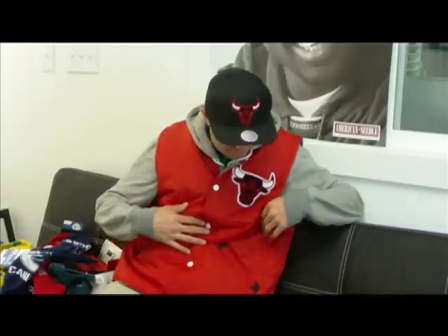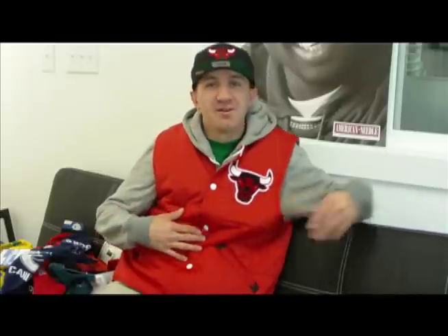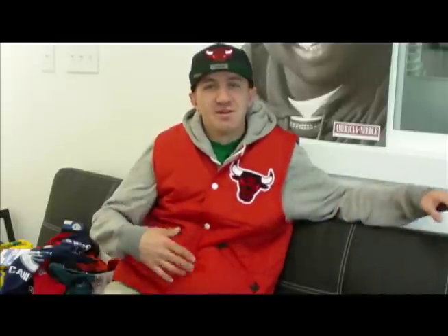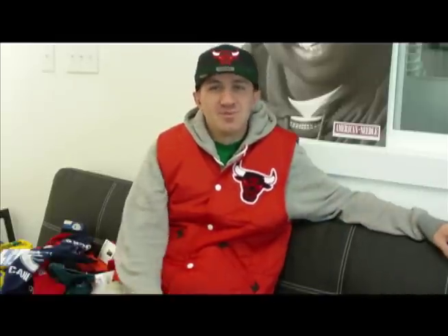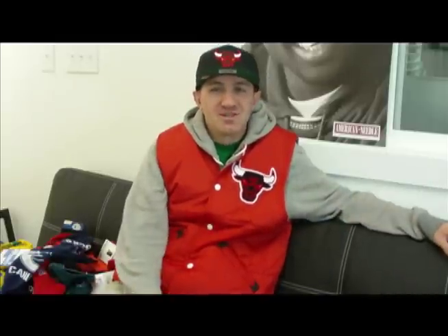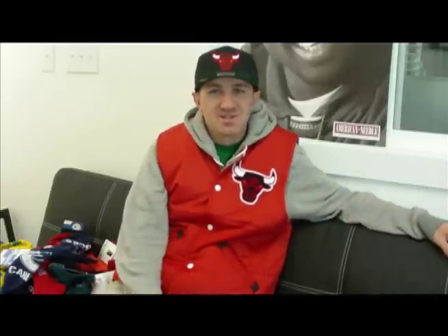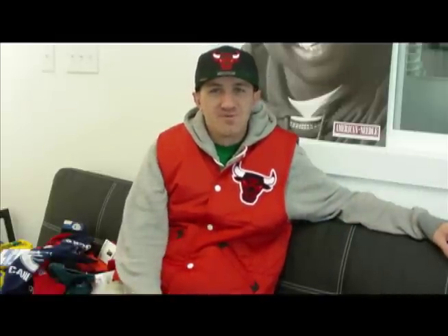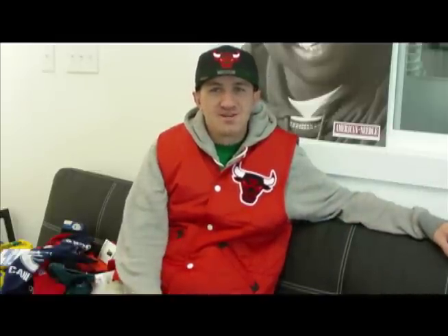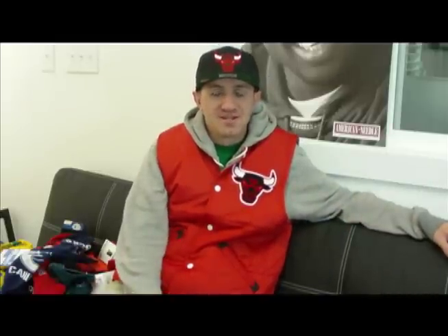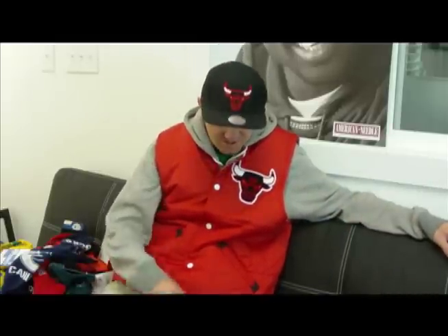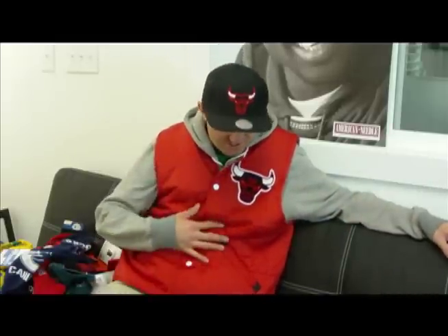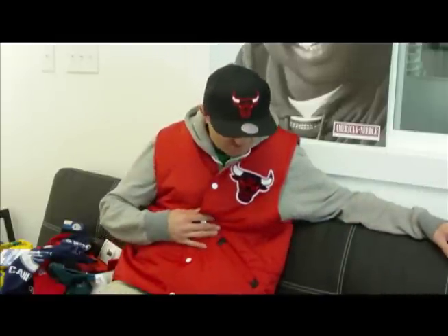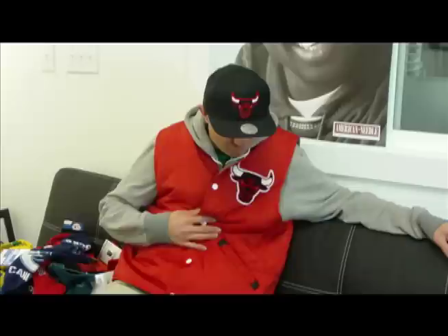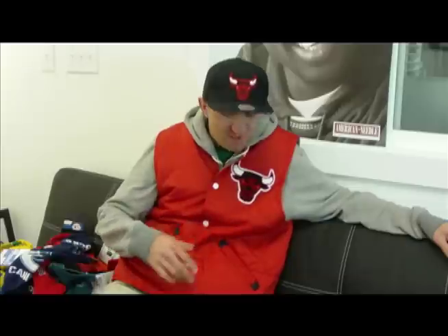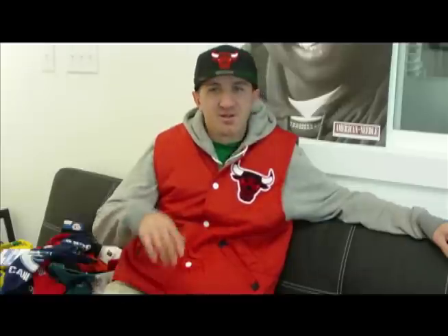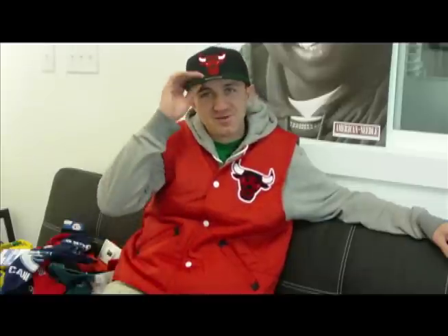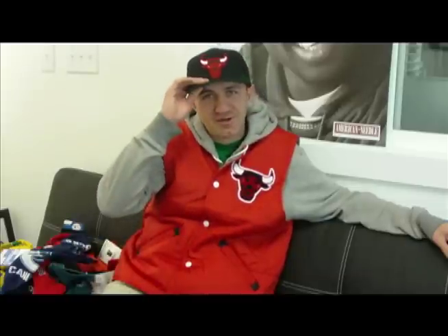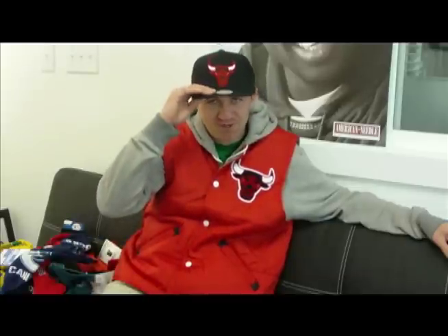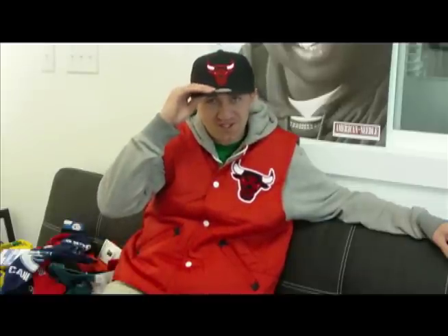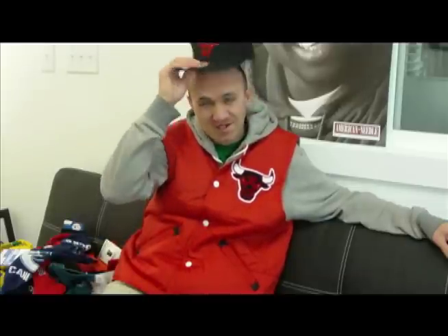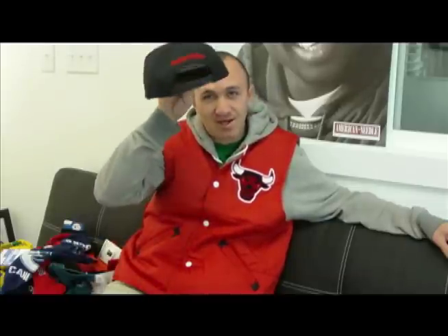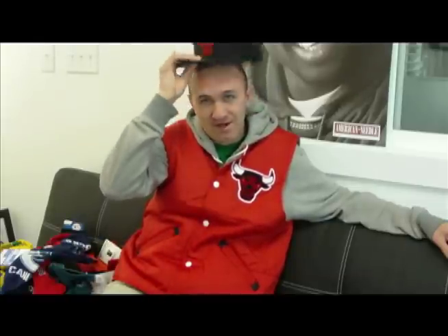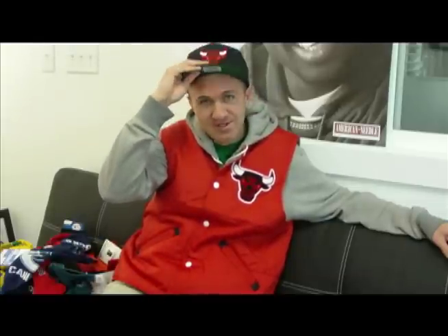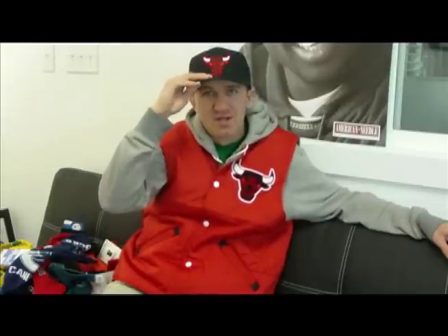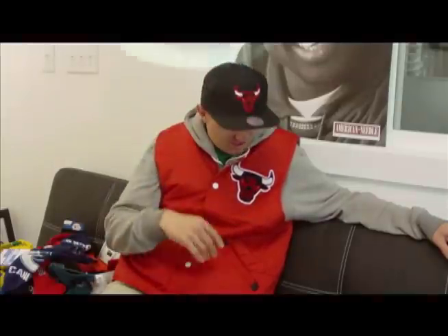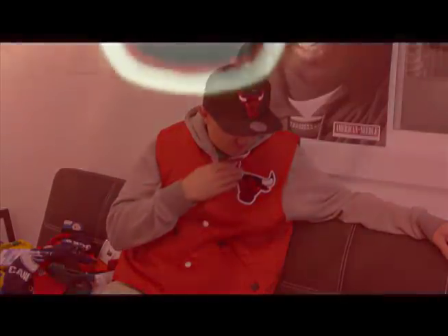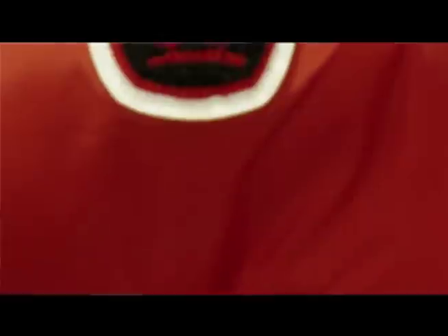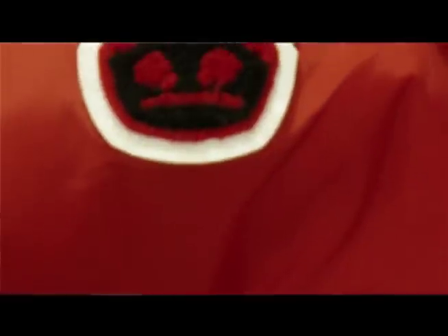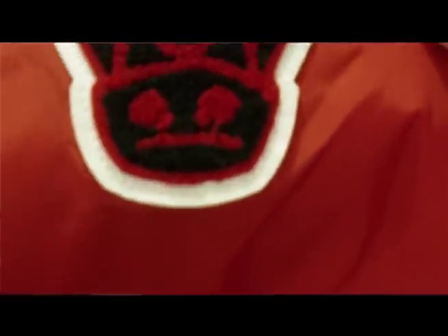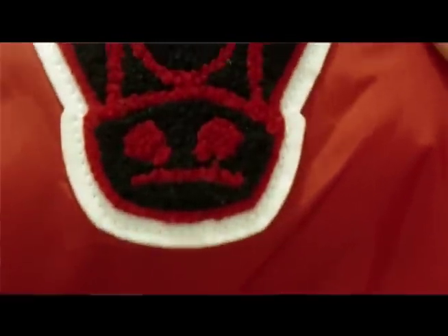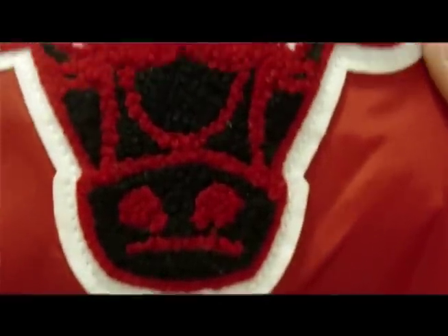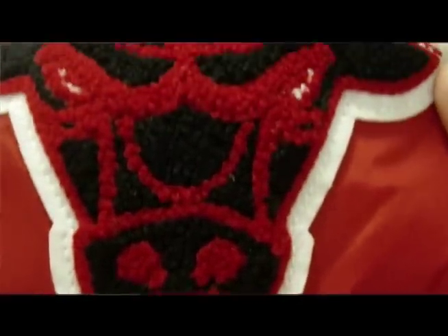What am I wearing? It's a new Mitchell and Ness Chicago Bulls tailgate vest. It's nice, keeps you warm, and you can also match it with your other Mitchell and Ness snapbacks that you might have at your house. It's got this nice felt patch on your left chest.